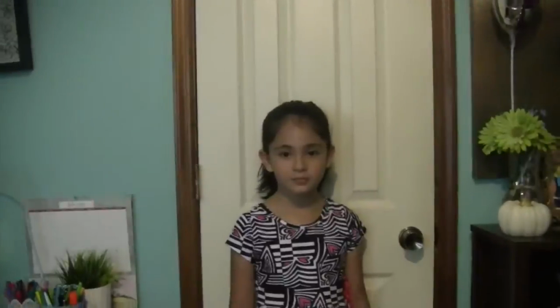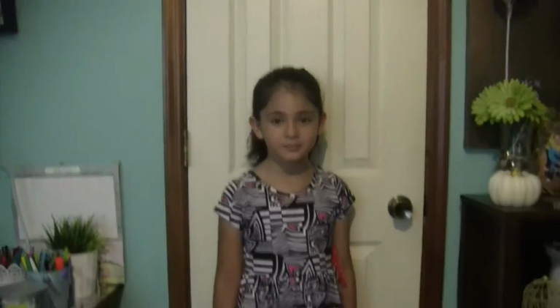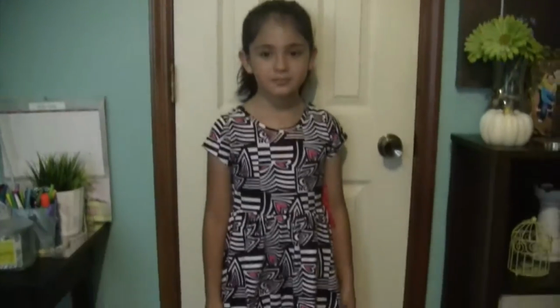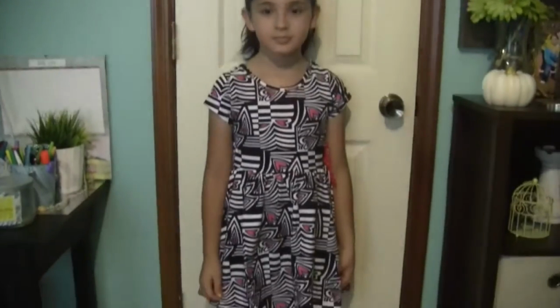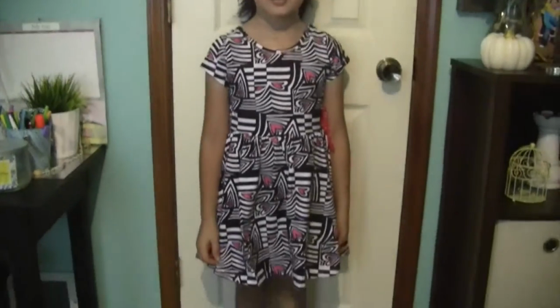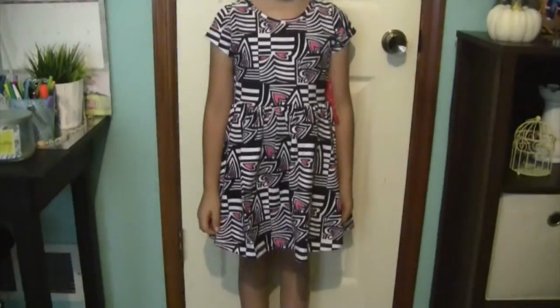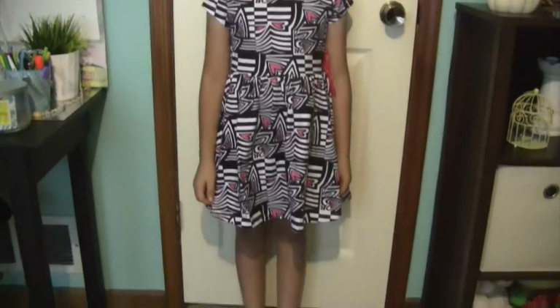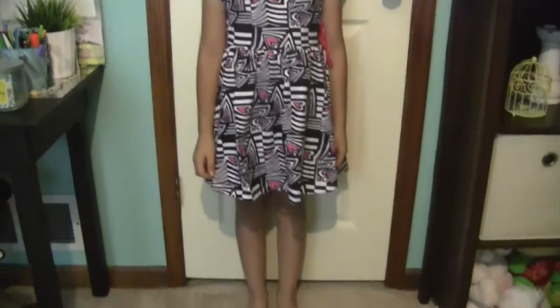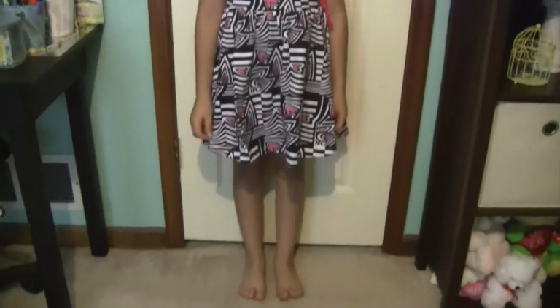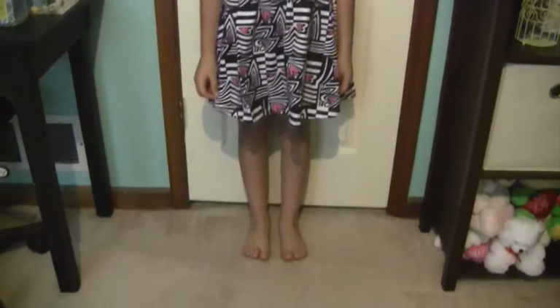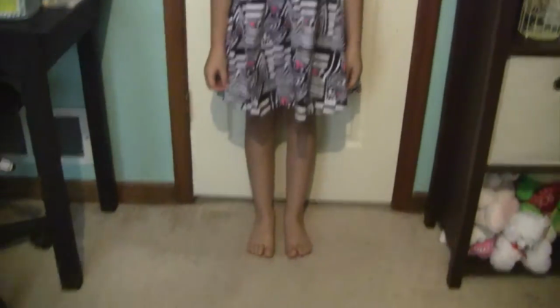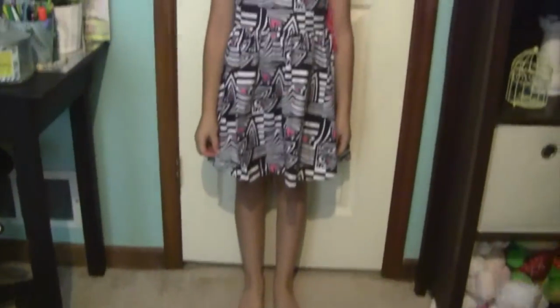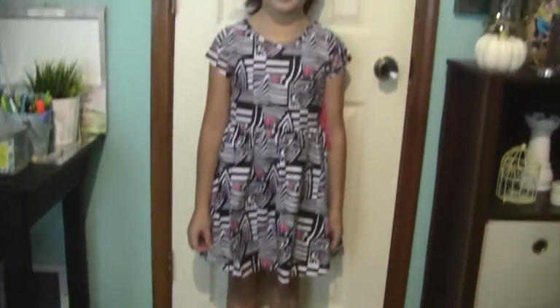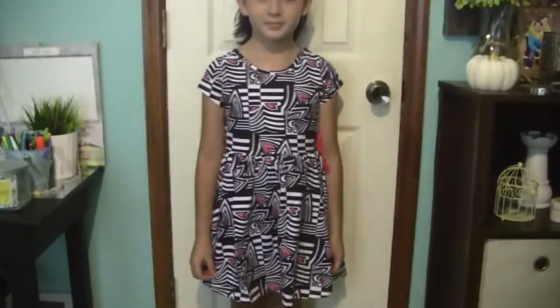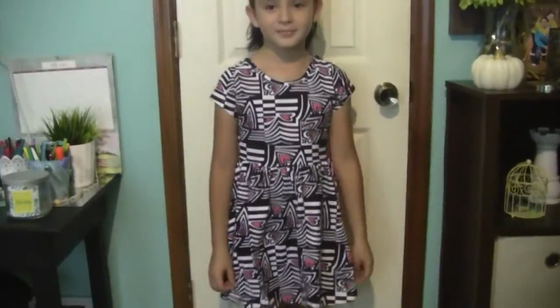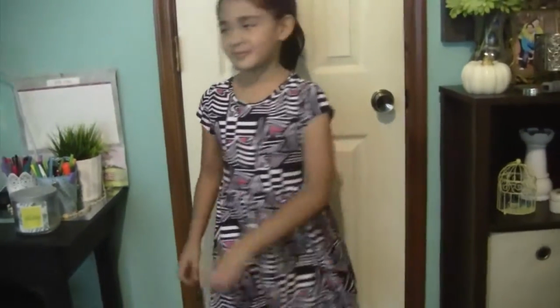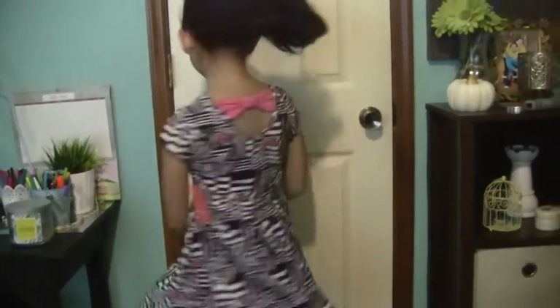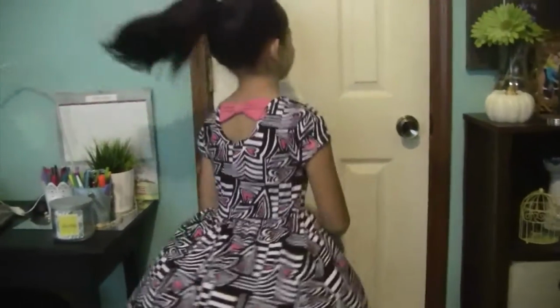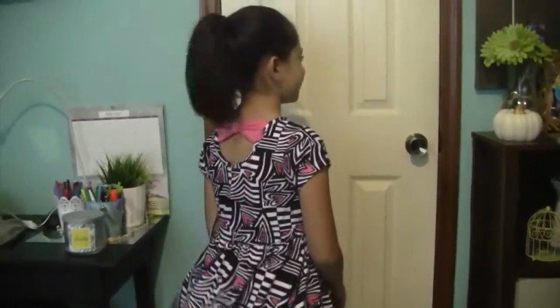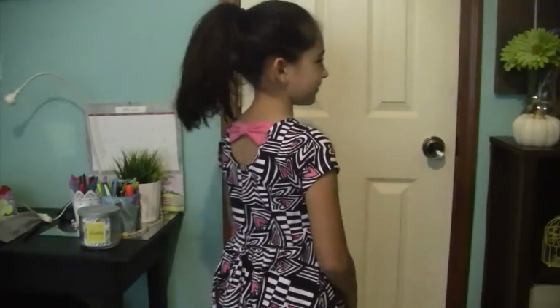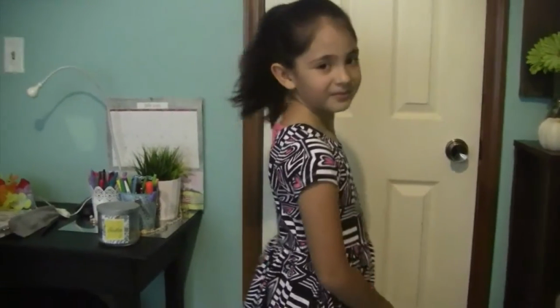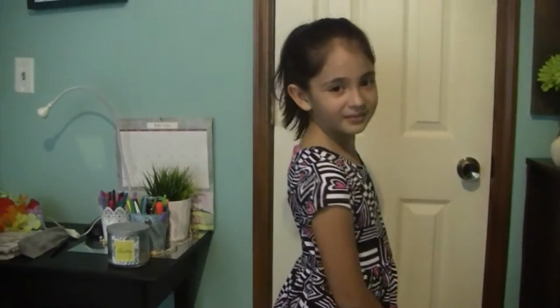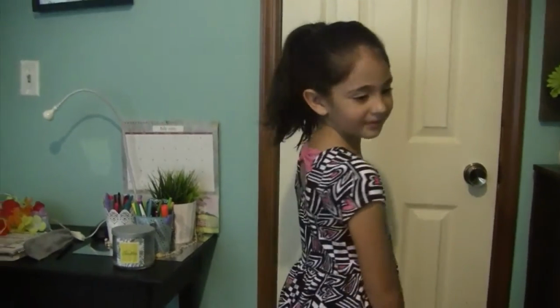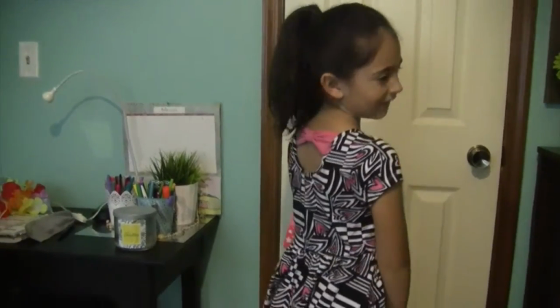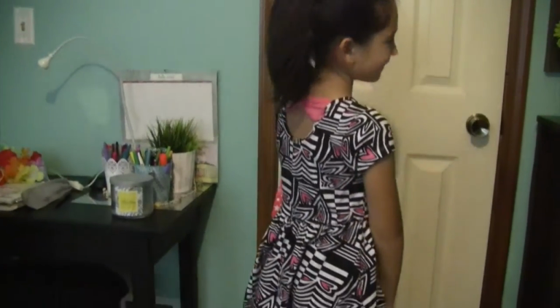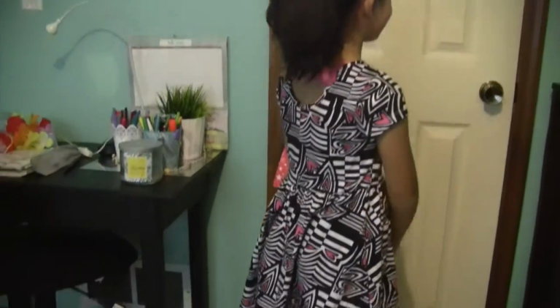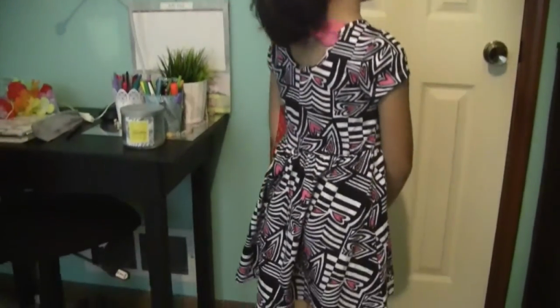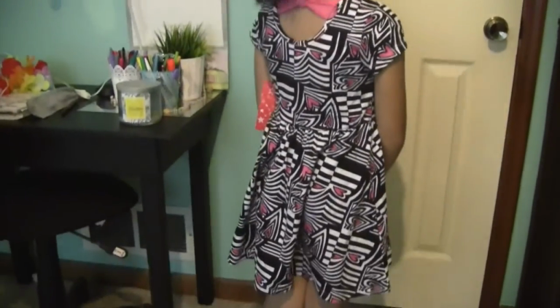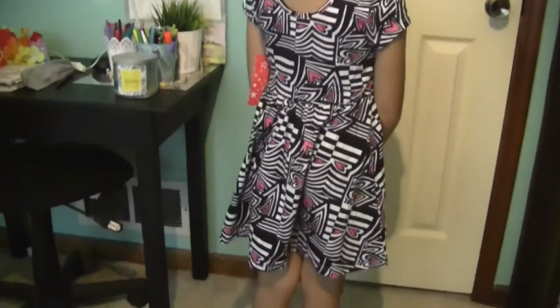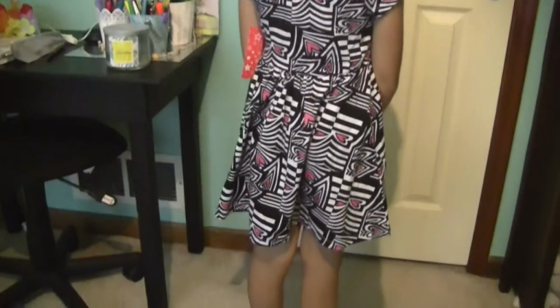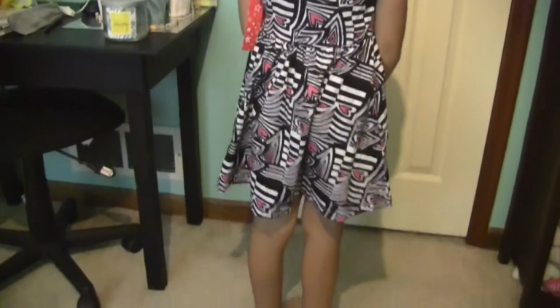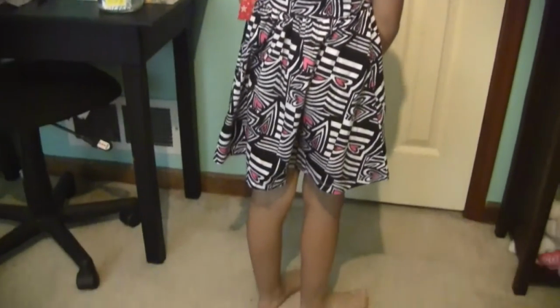Here it is without the leggings — you can see it's cute as a sundress. And the back is my favorite part; it has this pretty bow detail to it.